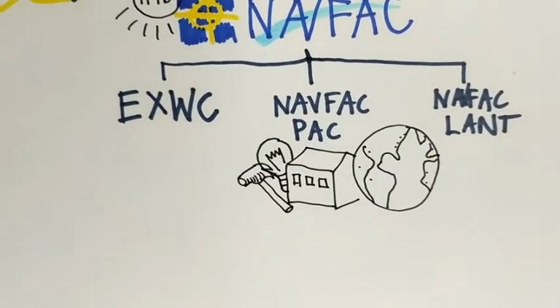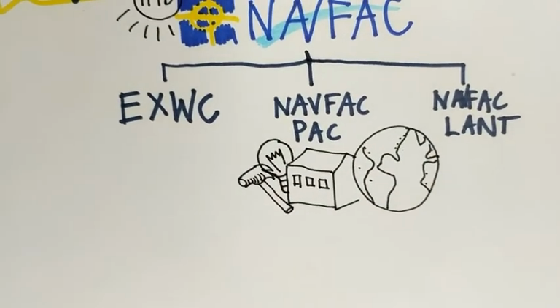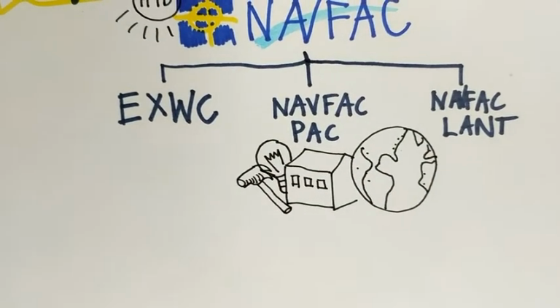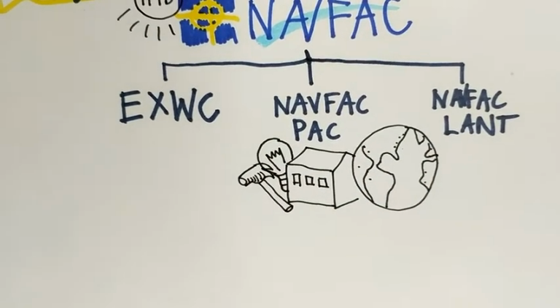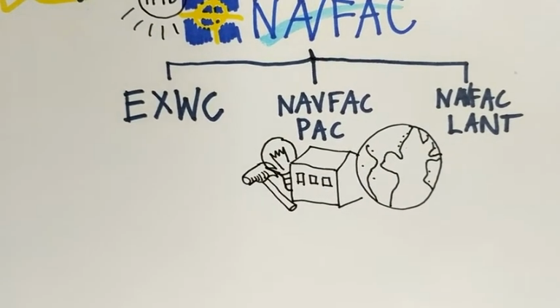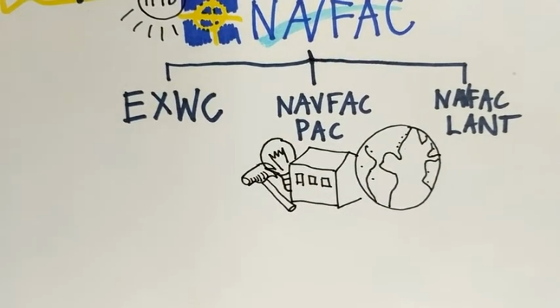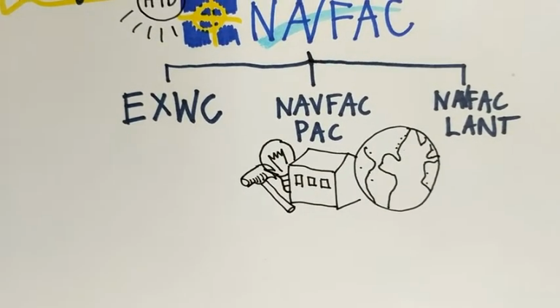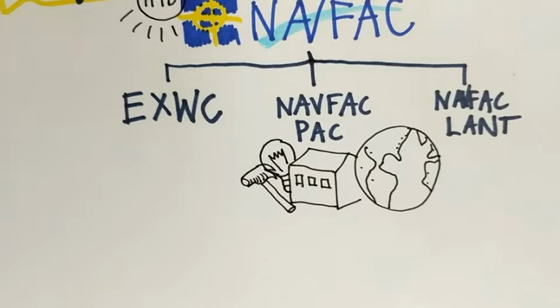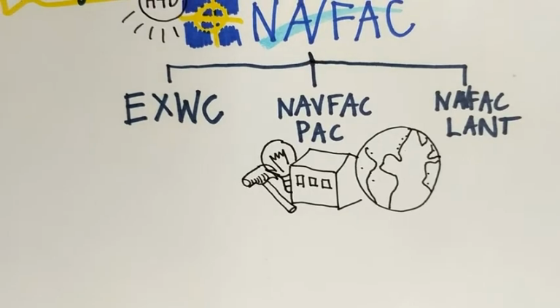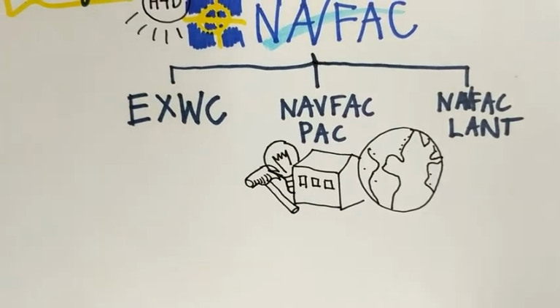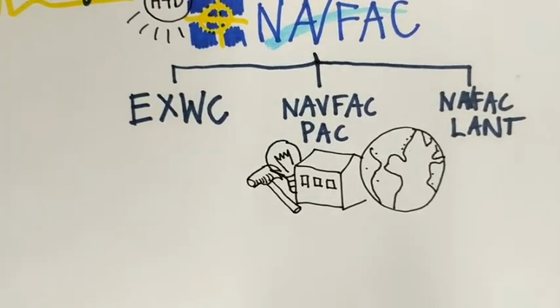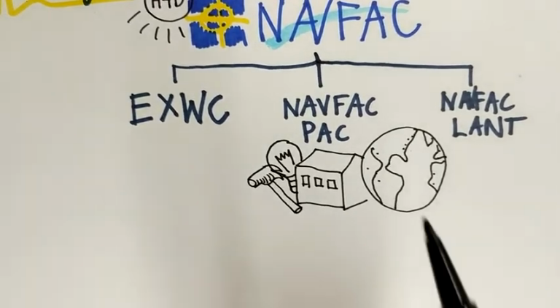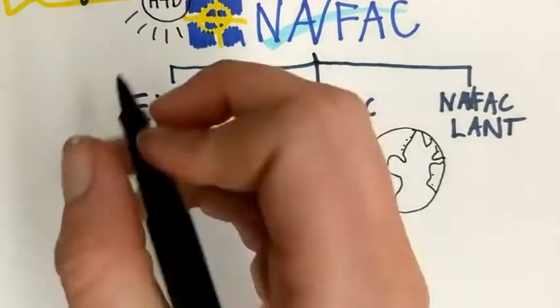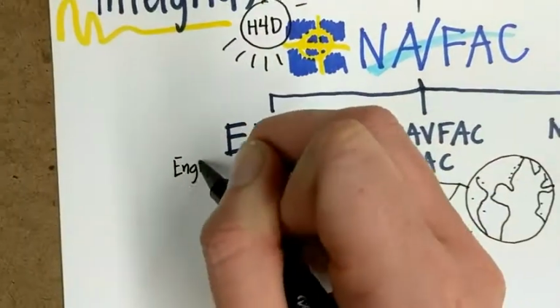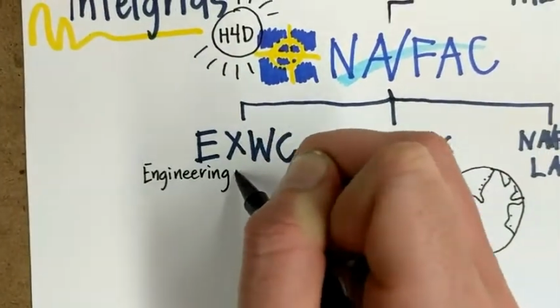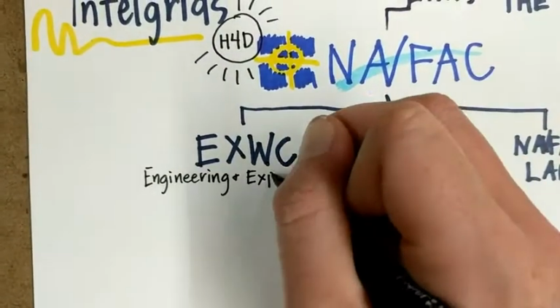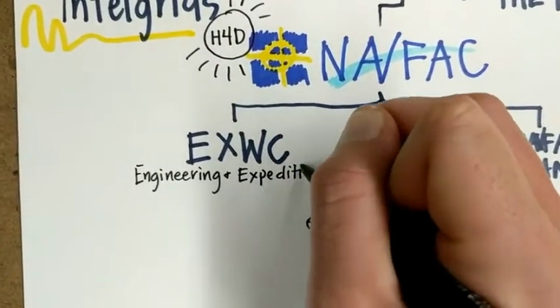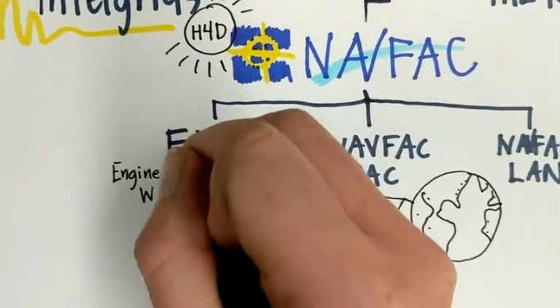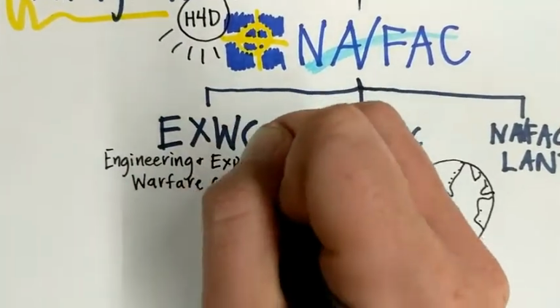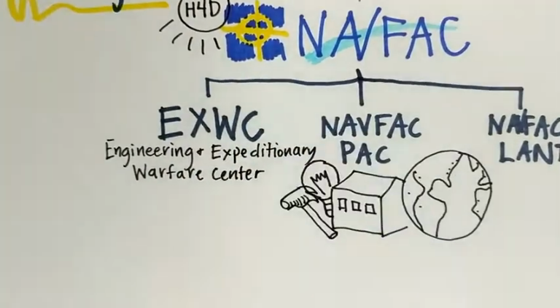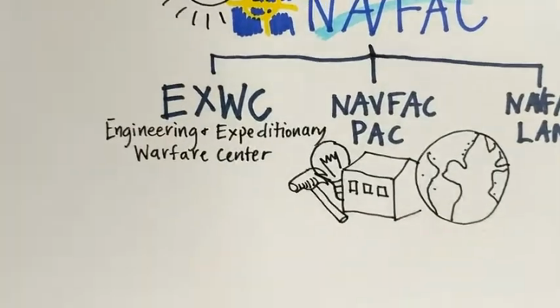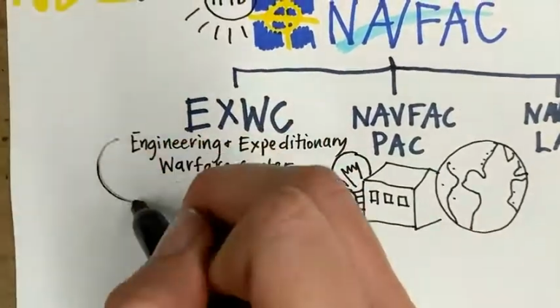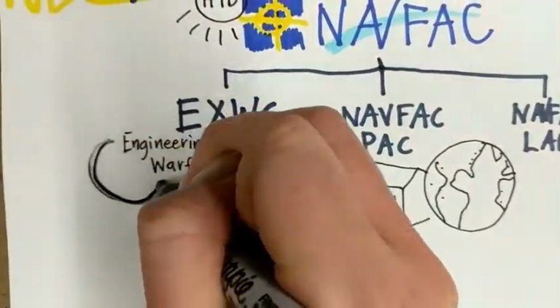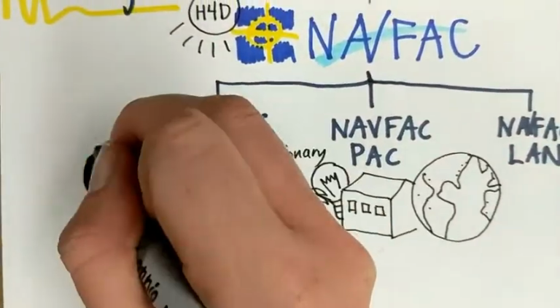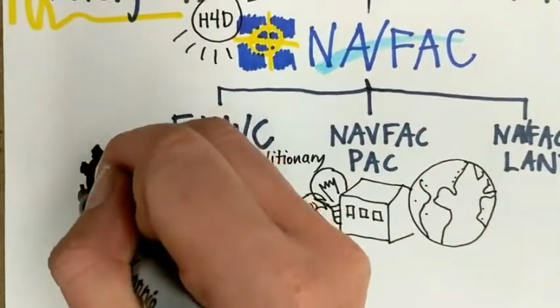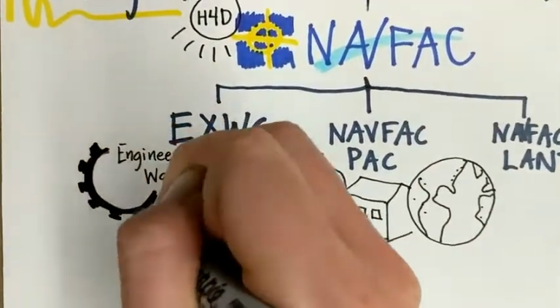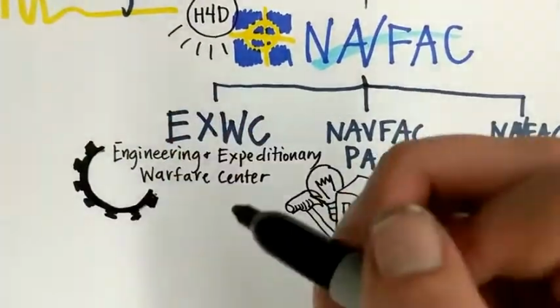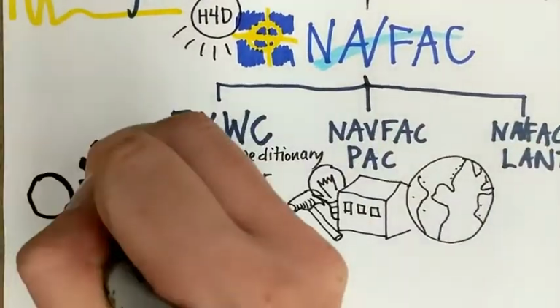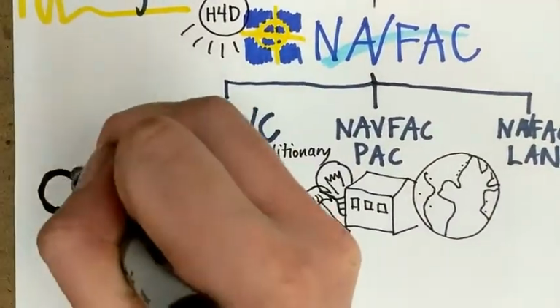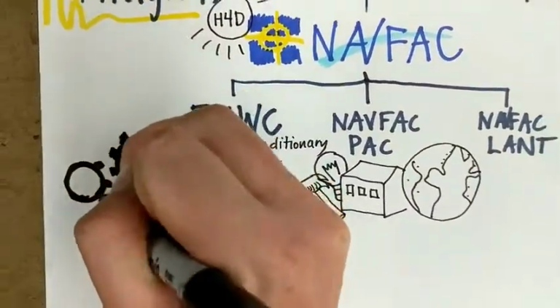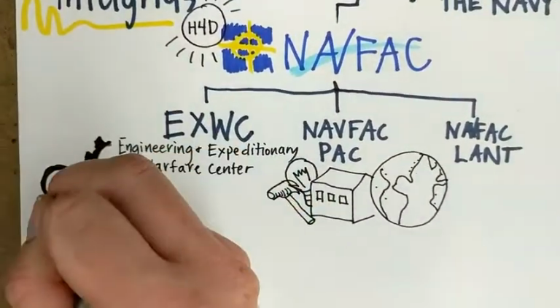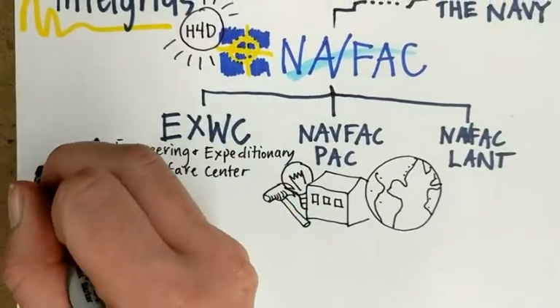In essence, getting things built and keeping the lights on. Within NAVFAC, XWIC — short for Expeditionary Warfare Center — is a sub-command whose role focuses on providing specialized engineering and solutions related to expeditionary equipment specifically.